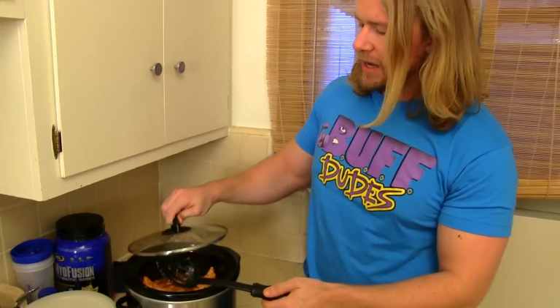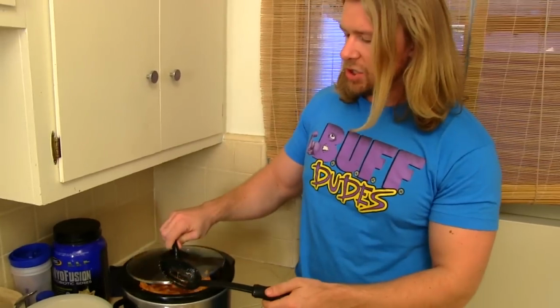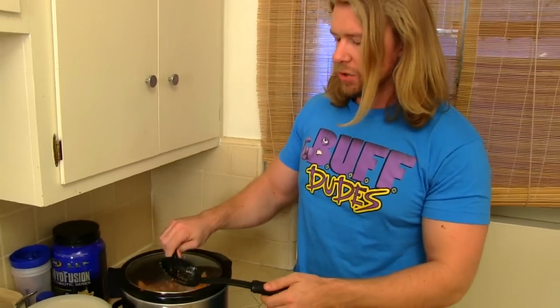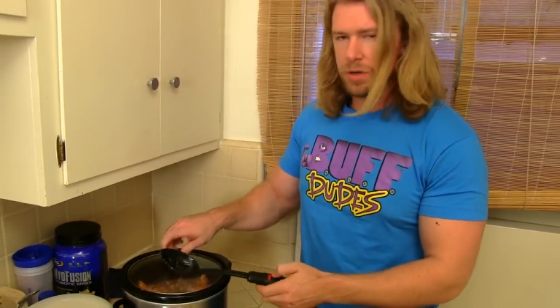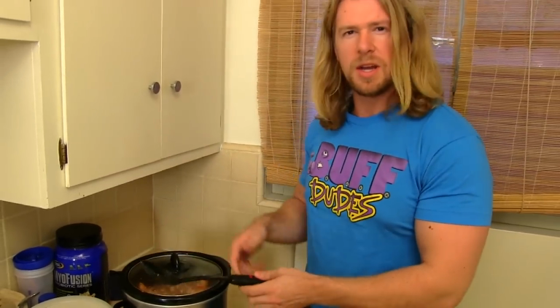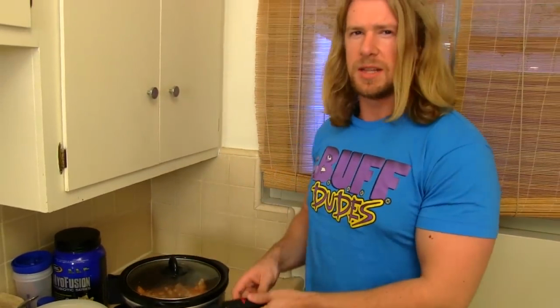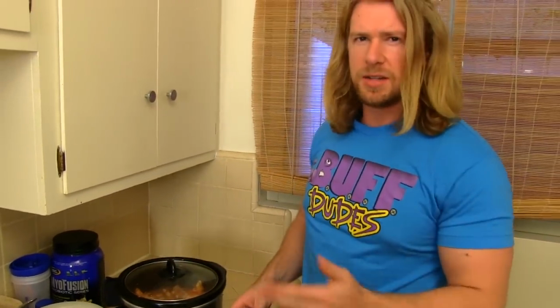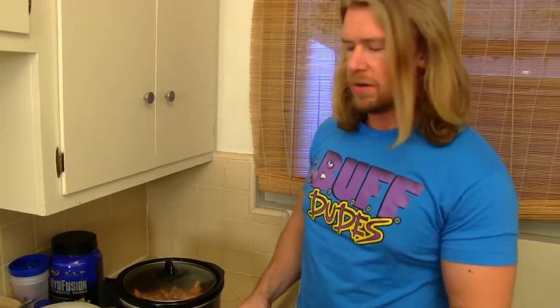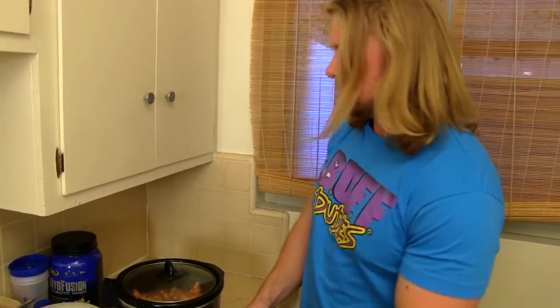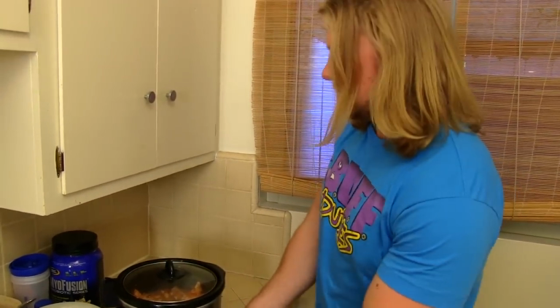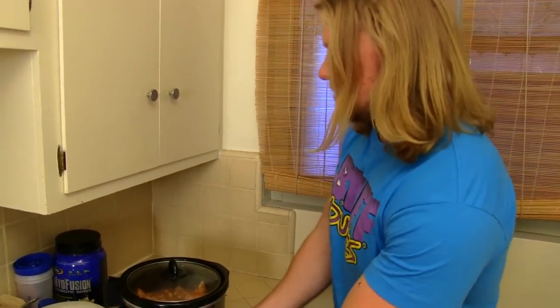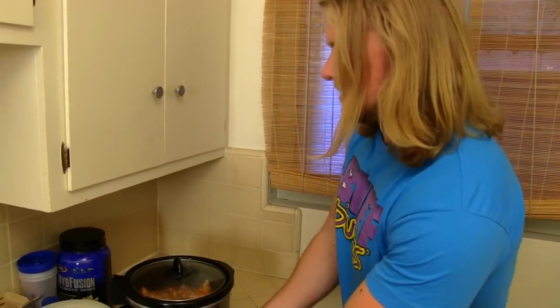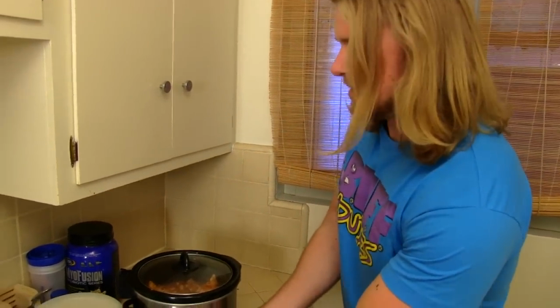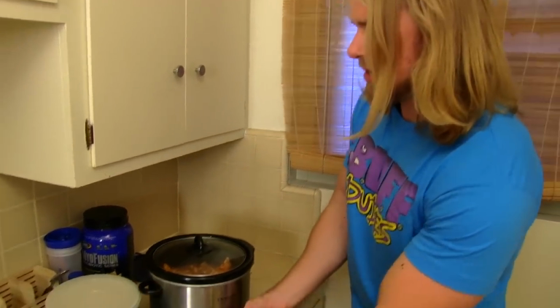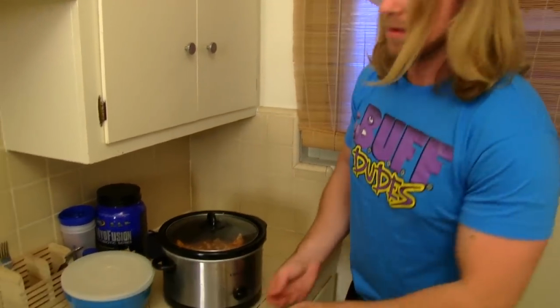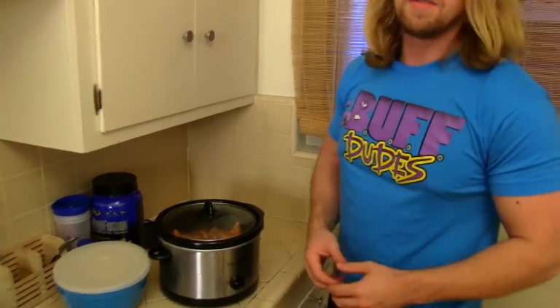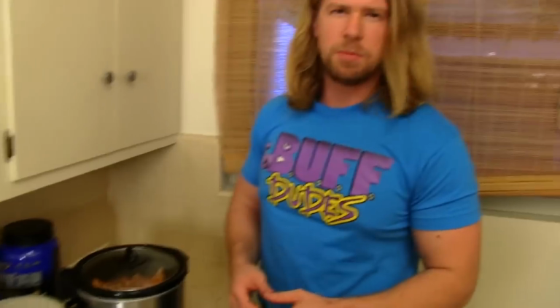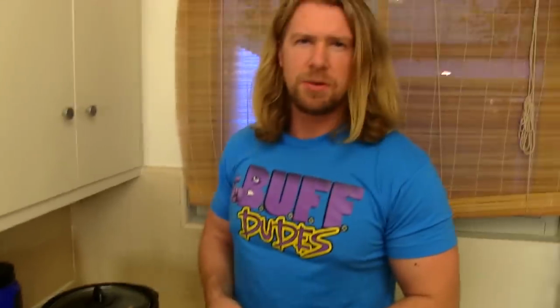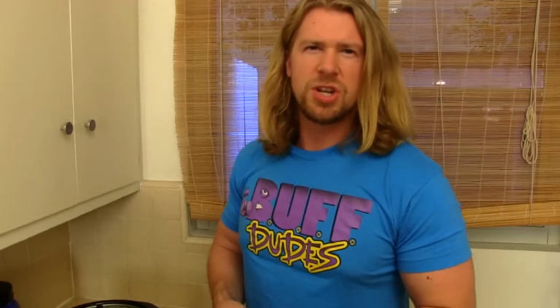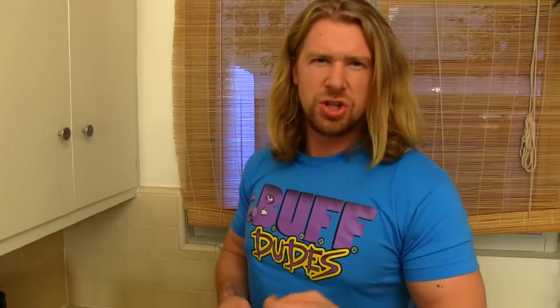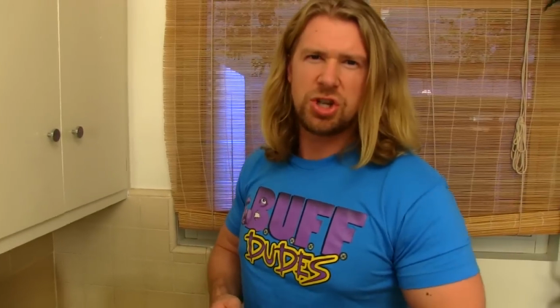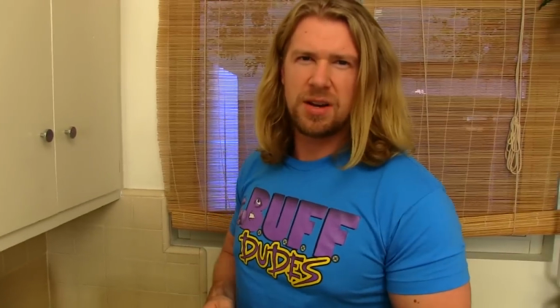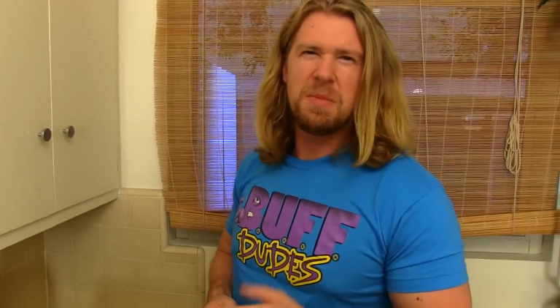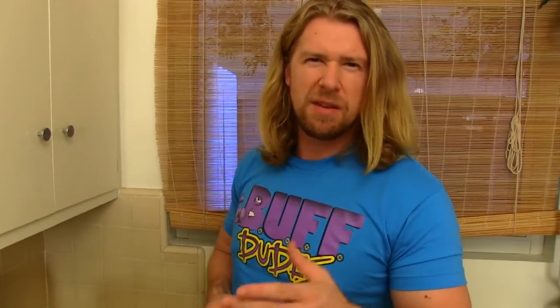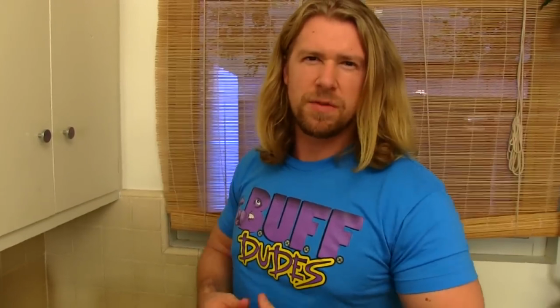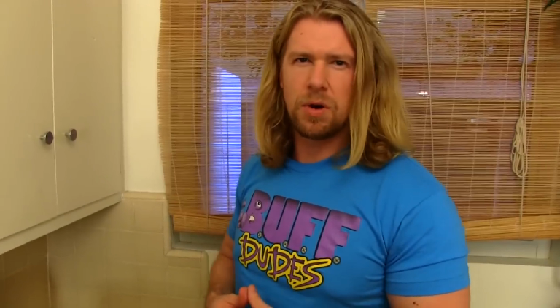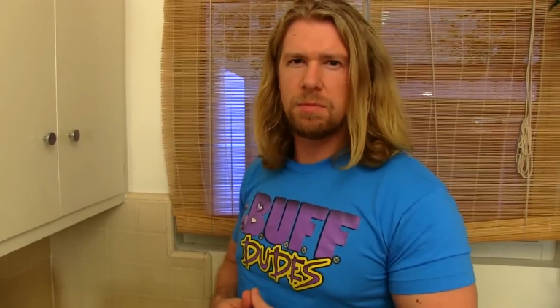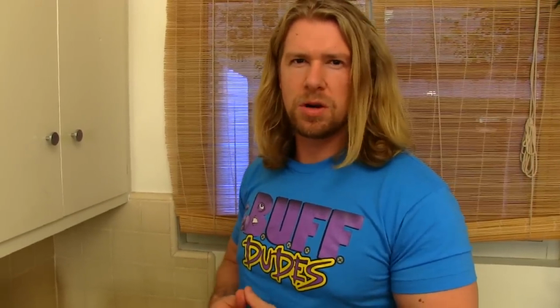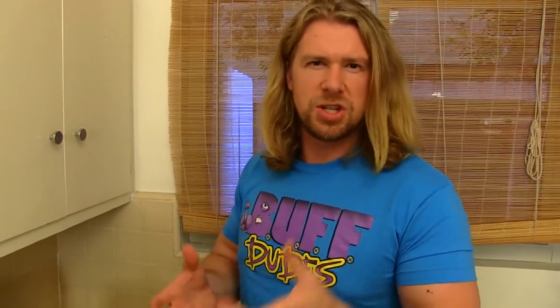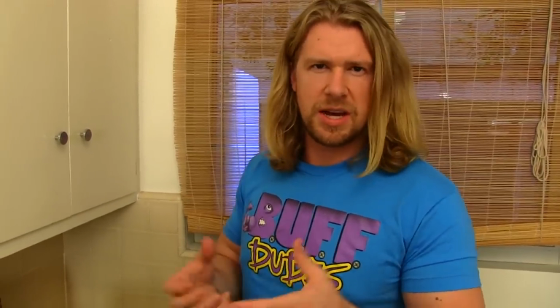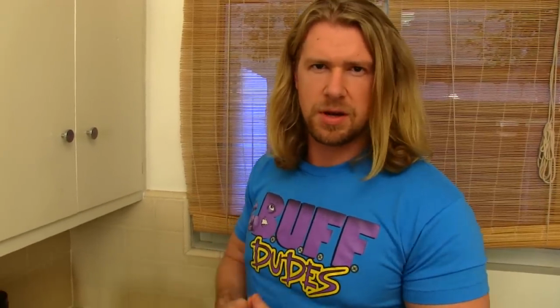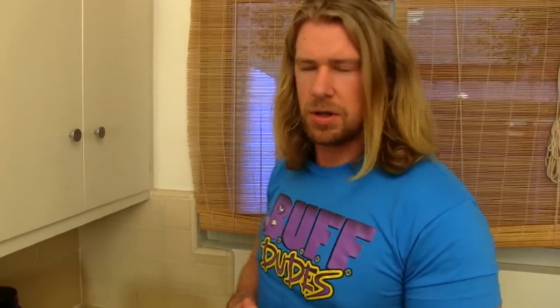Each slow cooker is a little different. So as I said, every couple hours just check on it — maybe after the four hour mark — and just see how they're coming along.